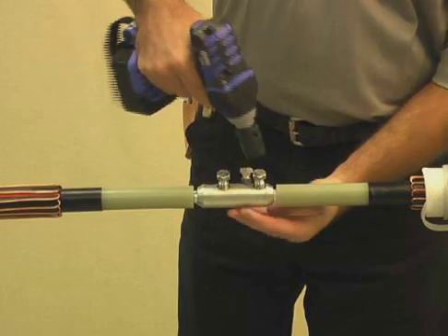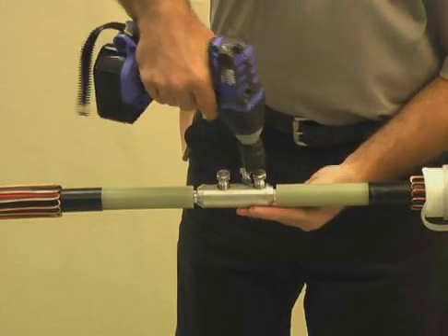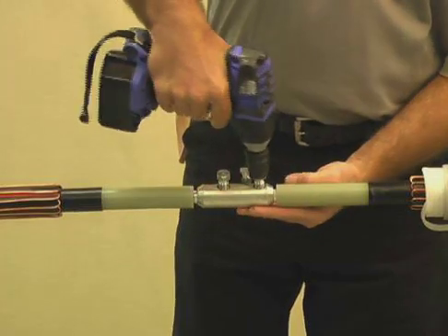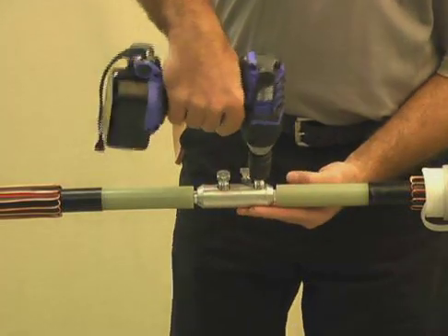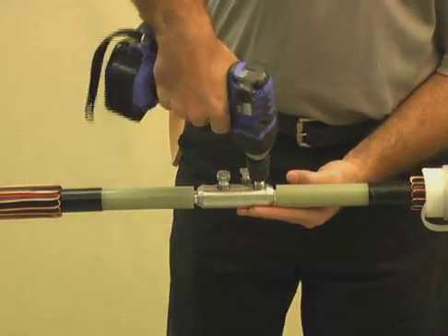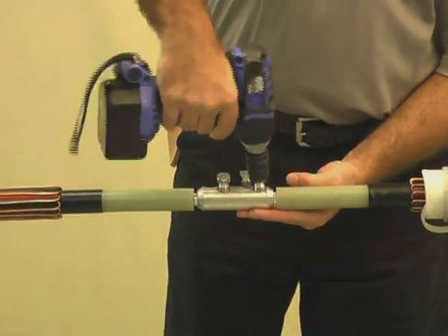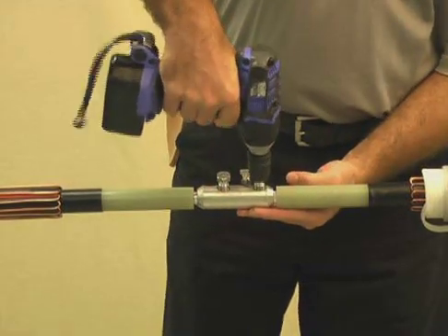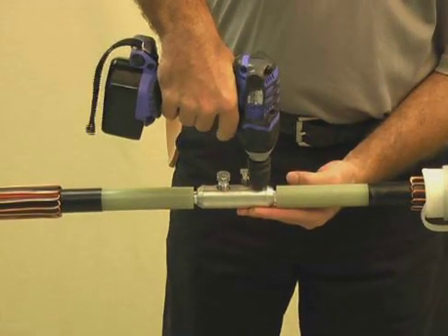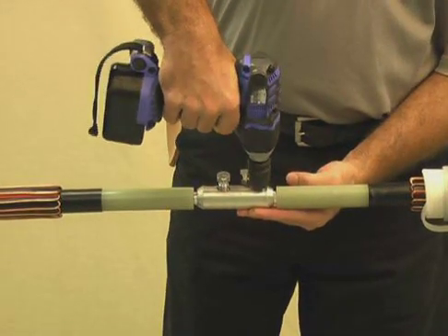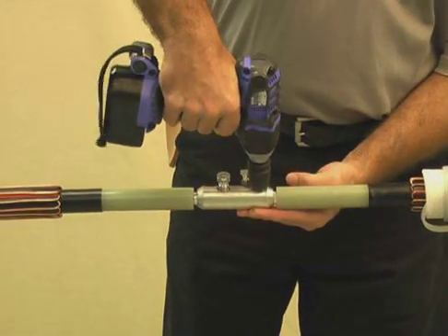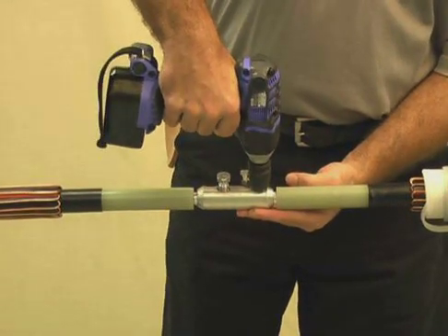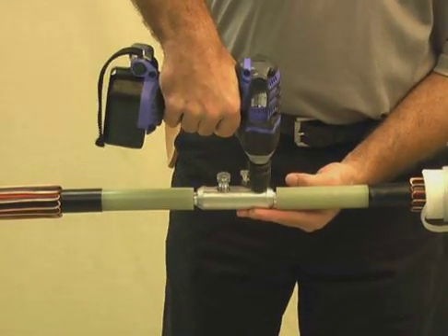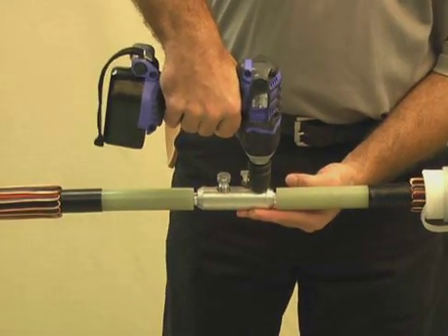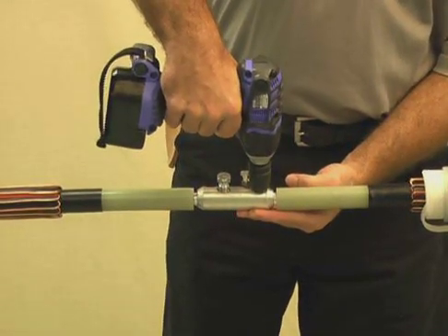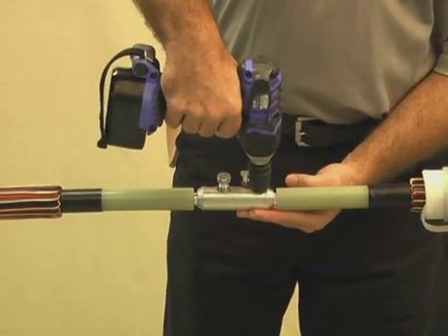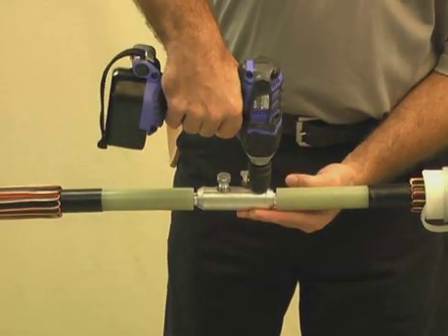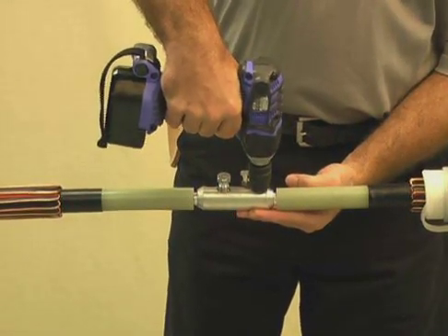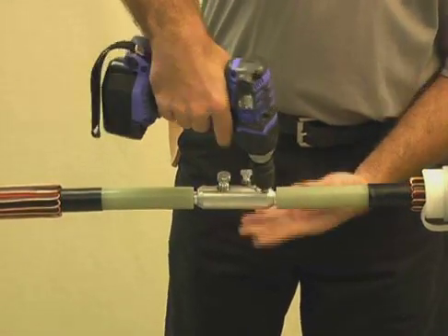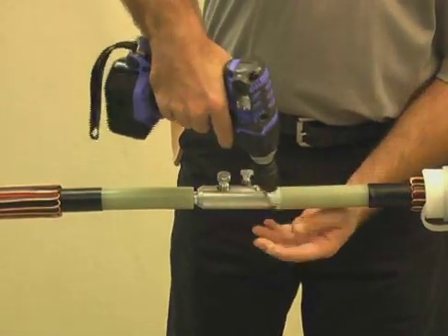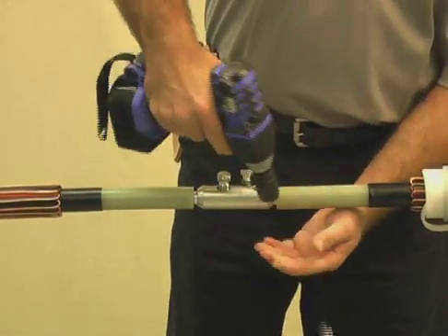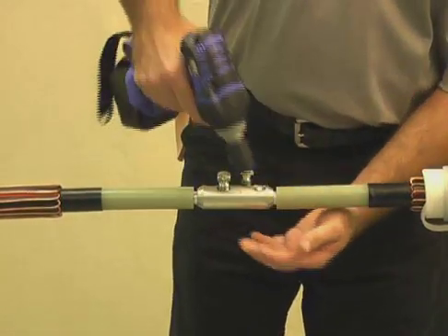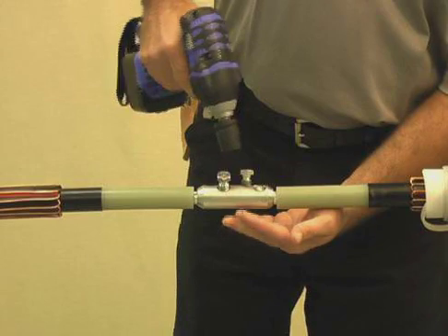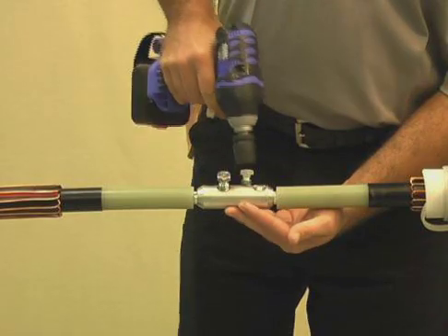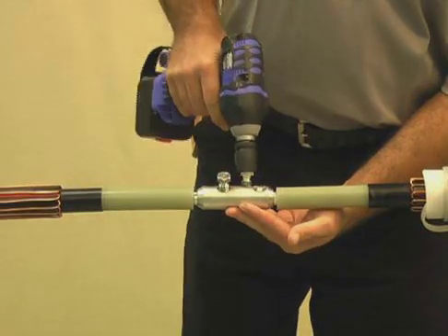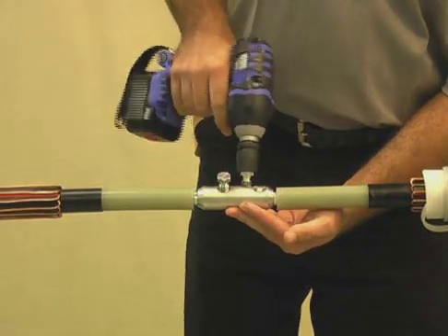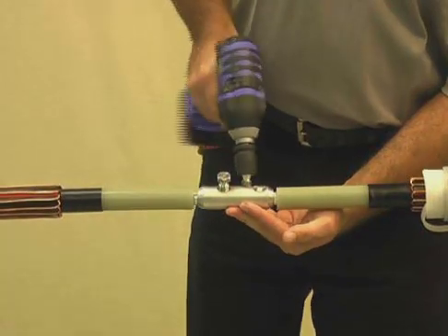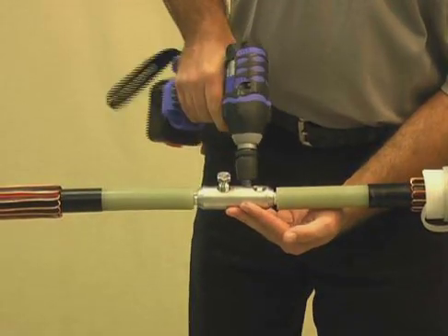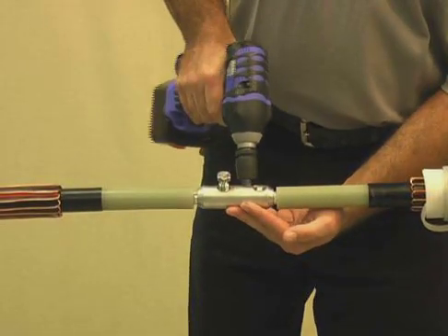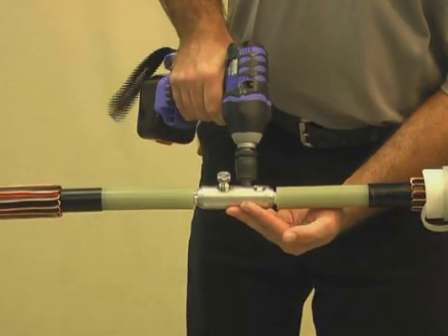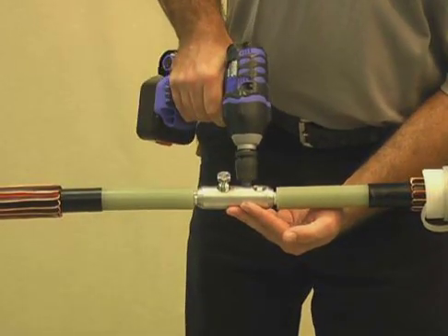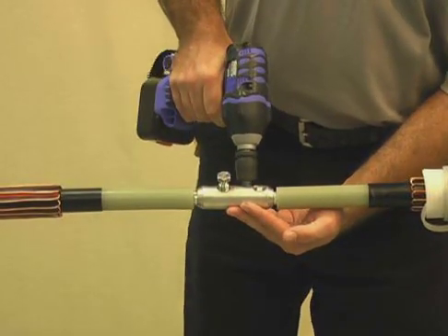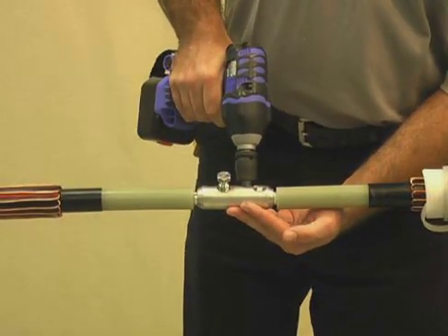Alternately tighten the bolts with a socket wrench until the bolts shear off. Follow the tightening sequence as shown in the drawing of your installation instructions.